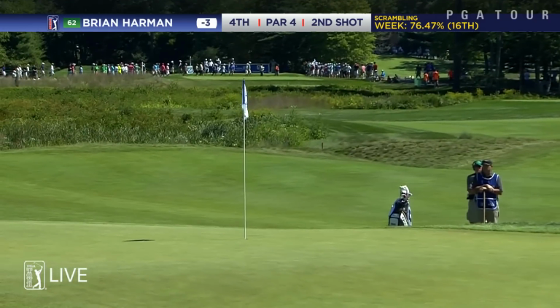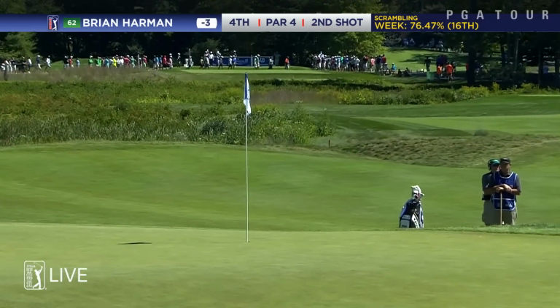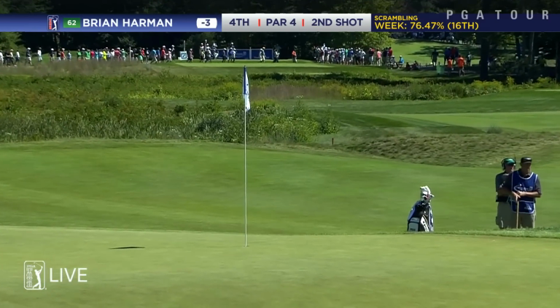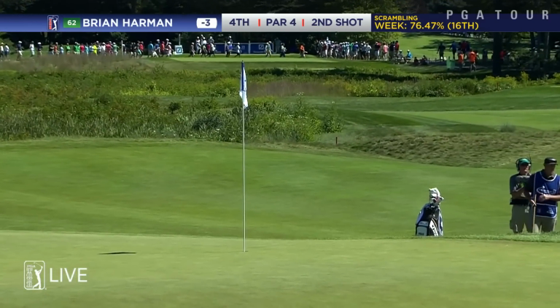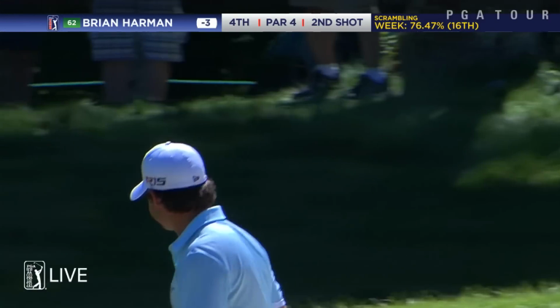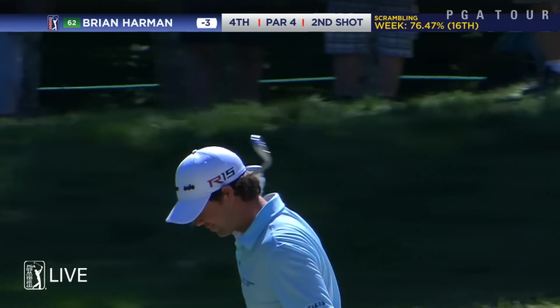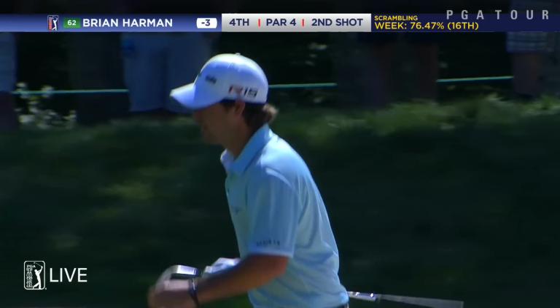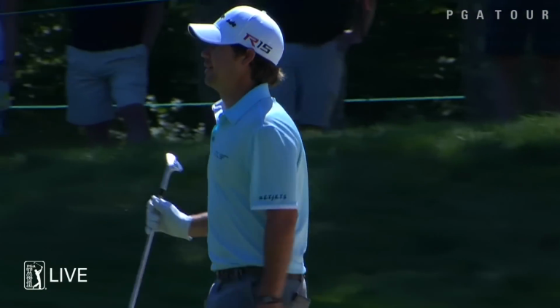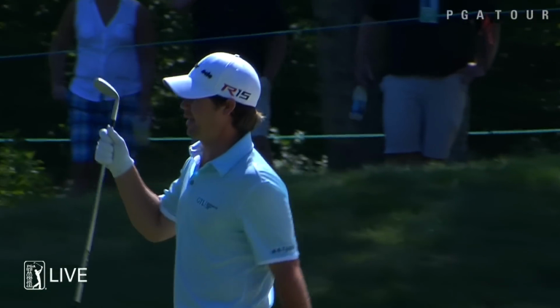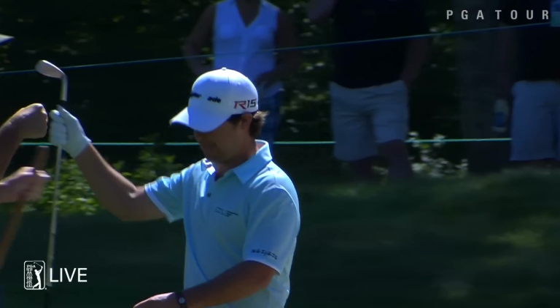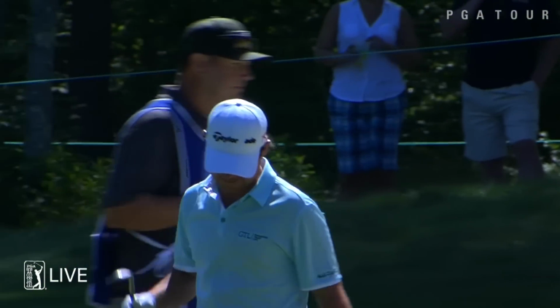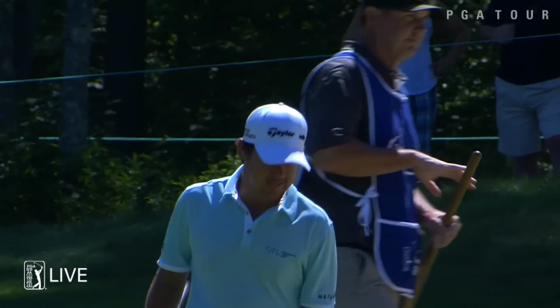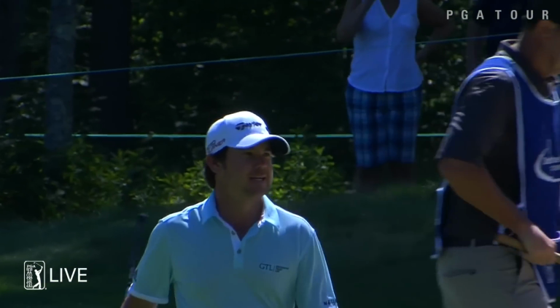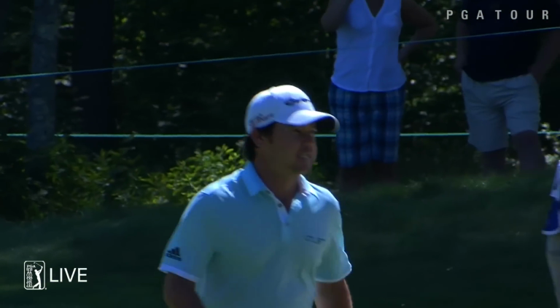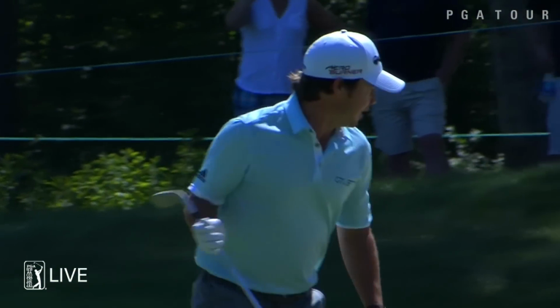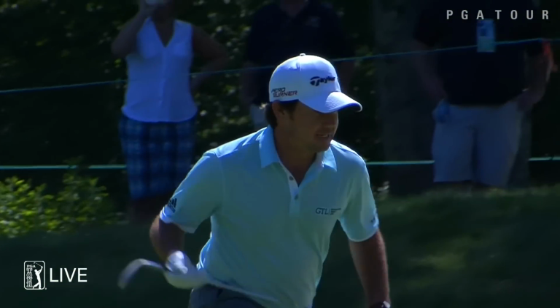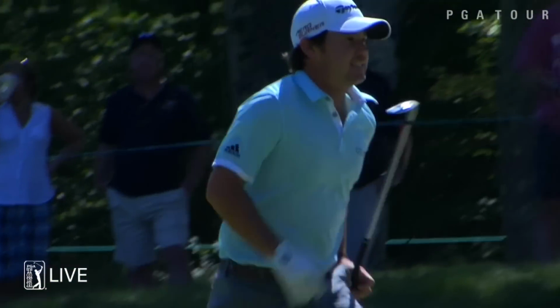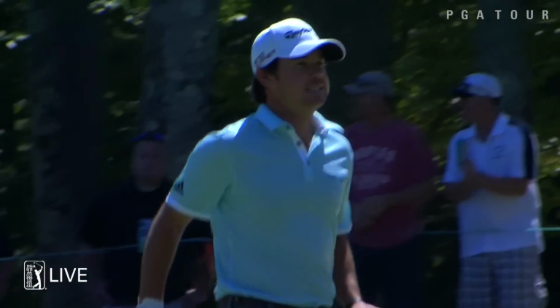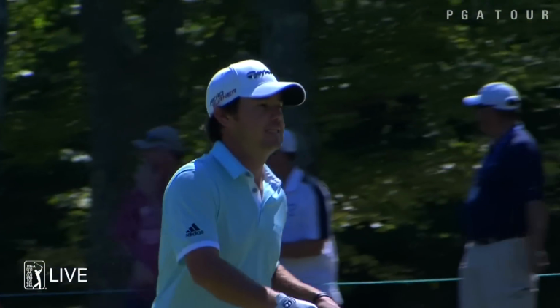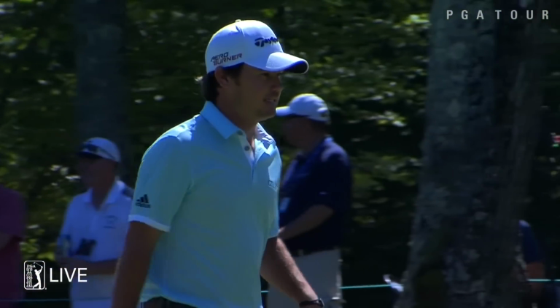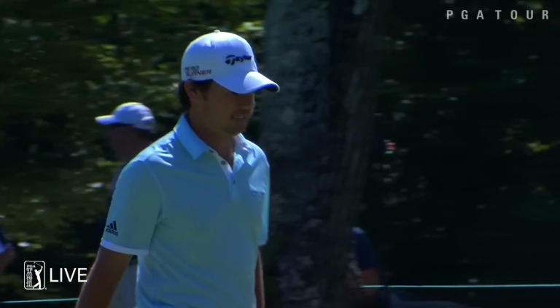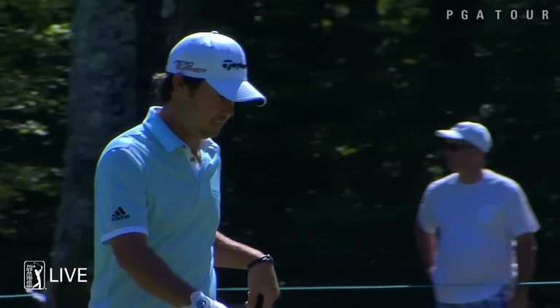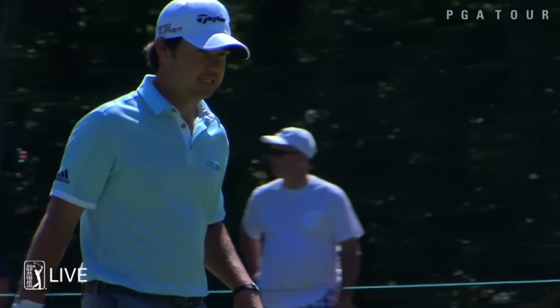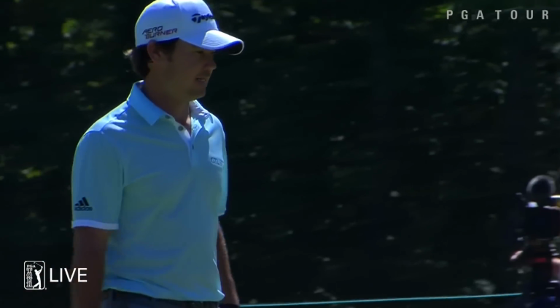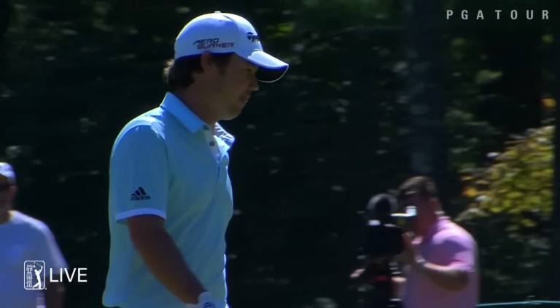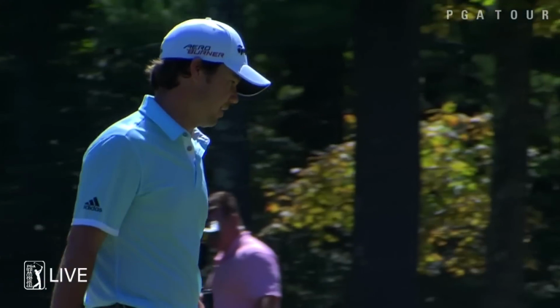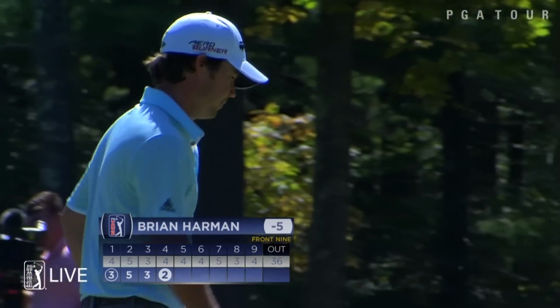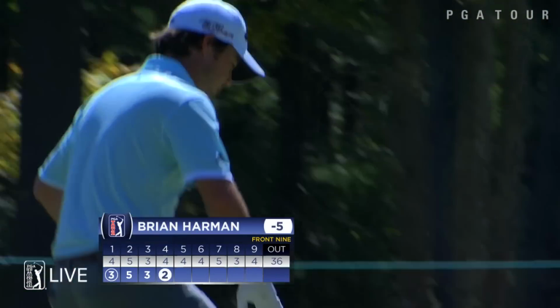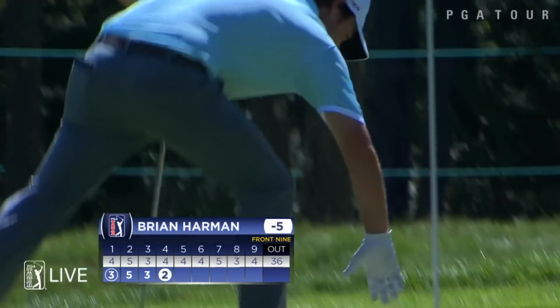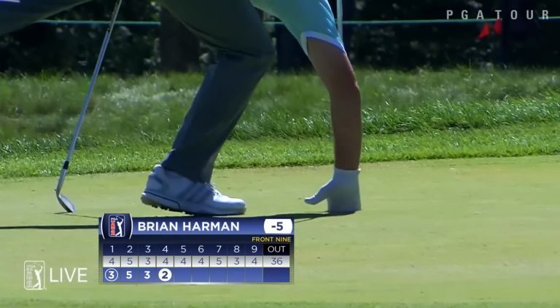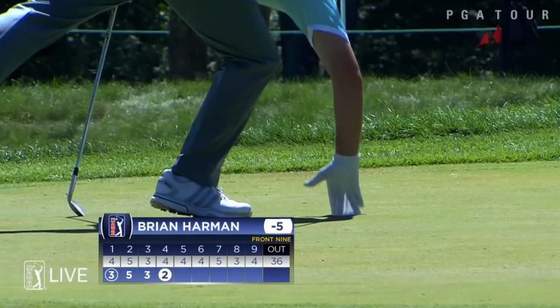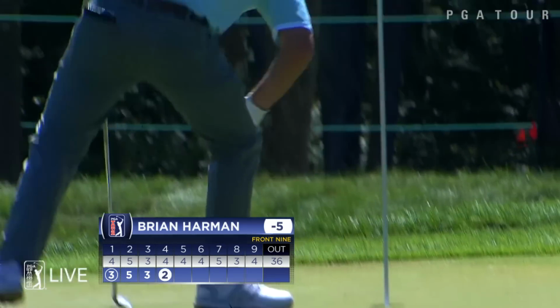Oh, look at that. It was a smart play. What a shot by Brian Harman. Last week at the Barclays during our PGA Tour live coverage, he made a hole-in-one at 14.